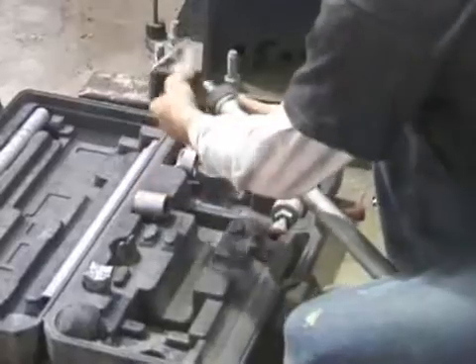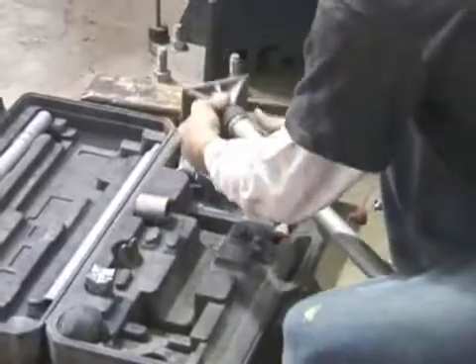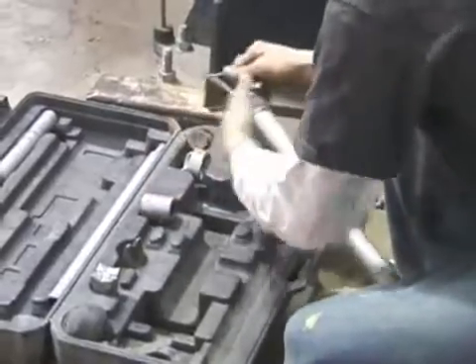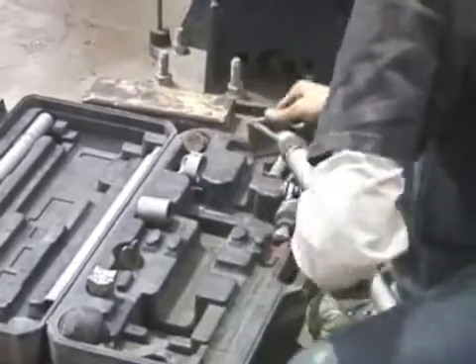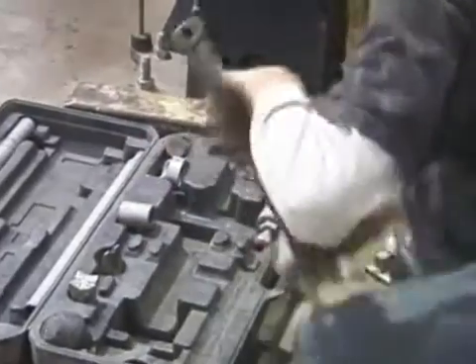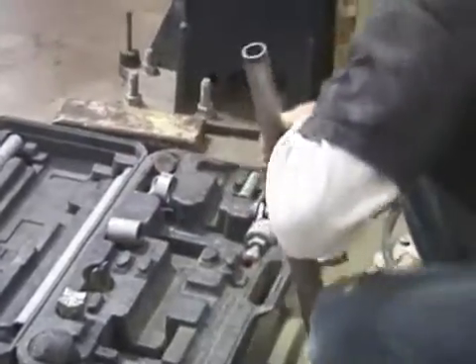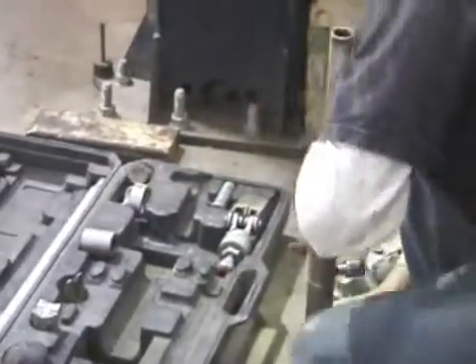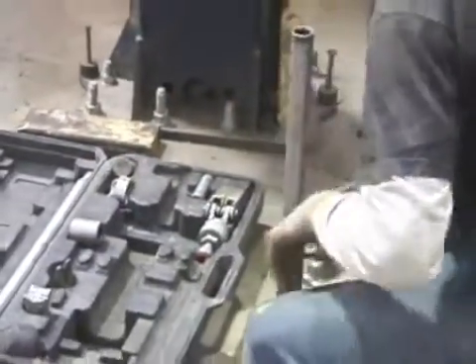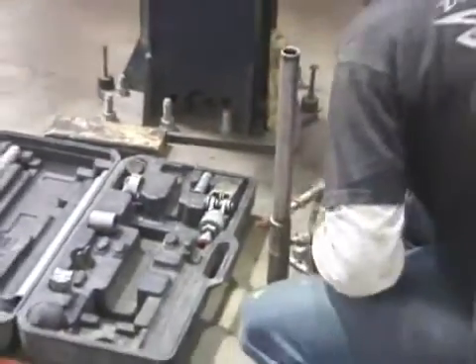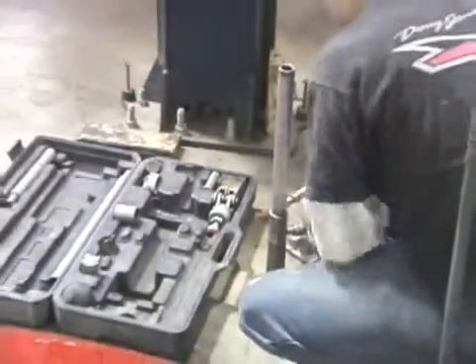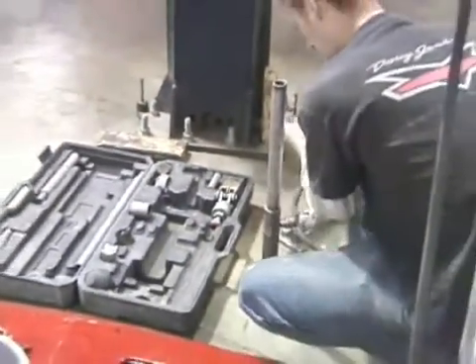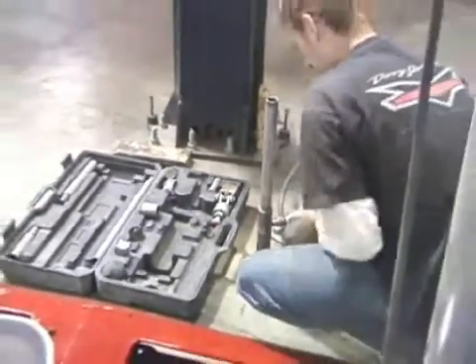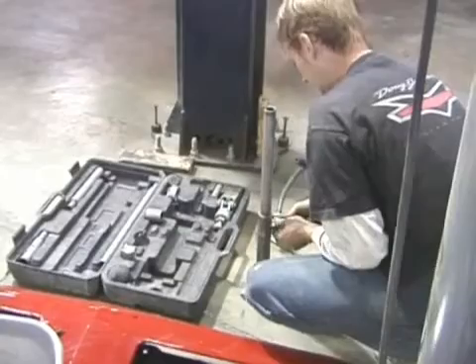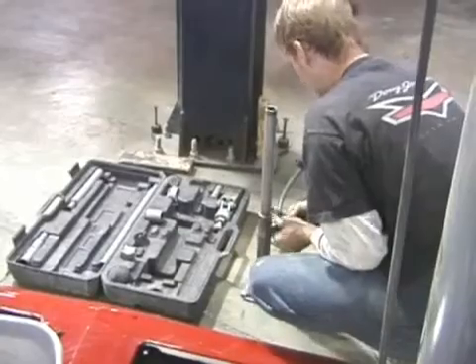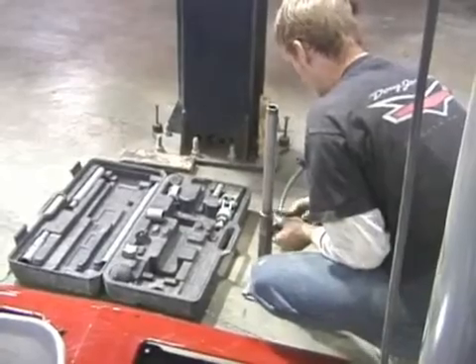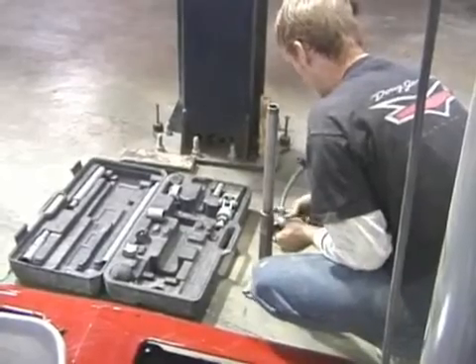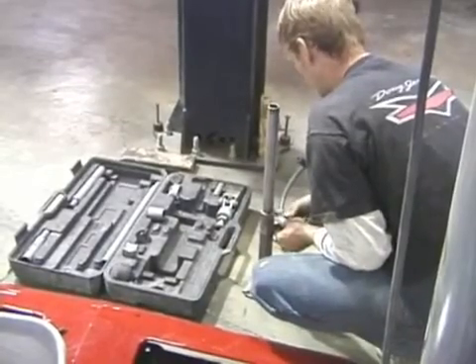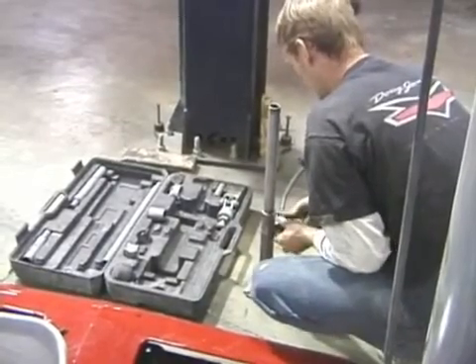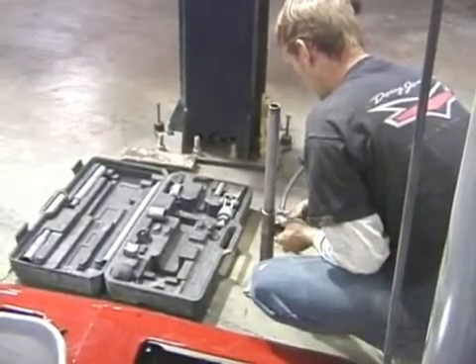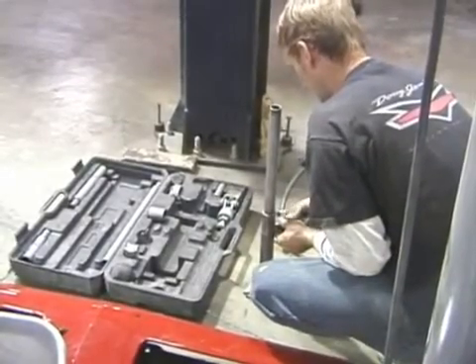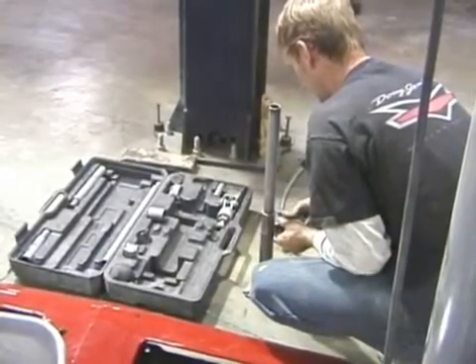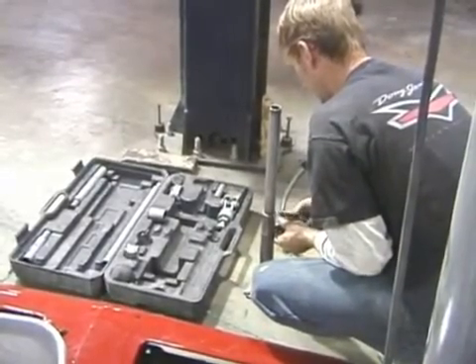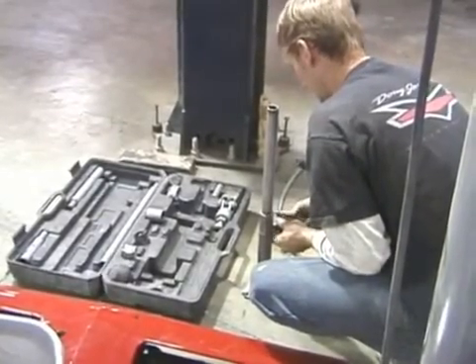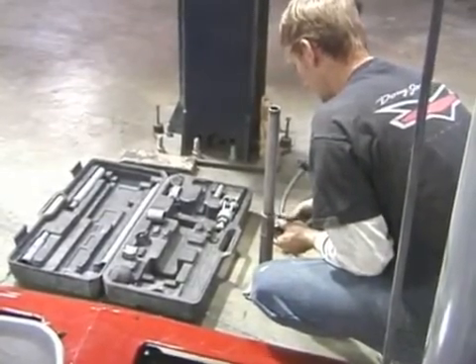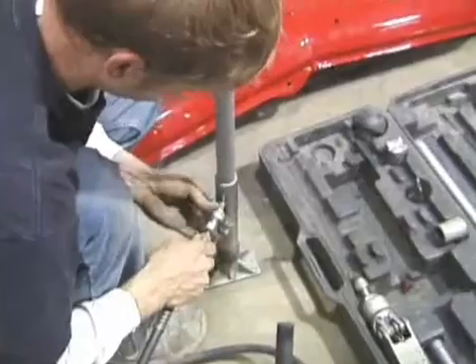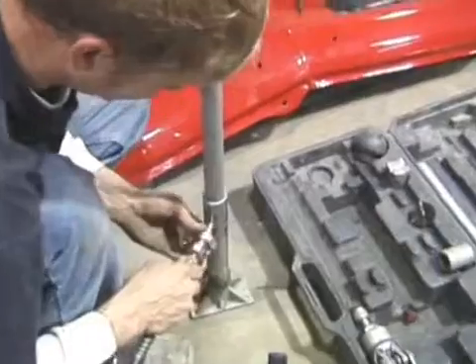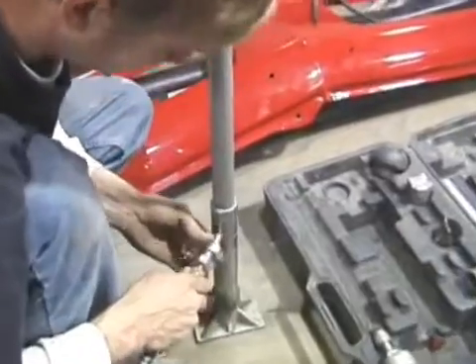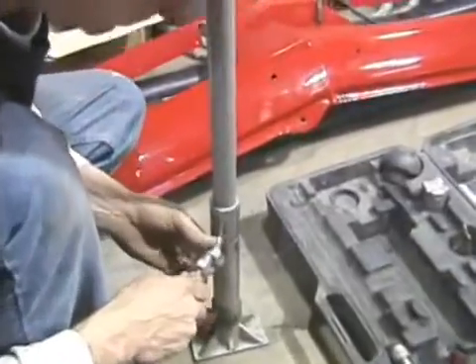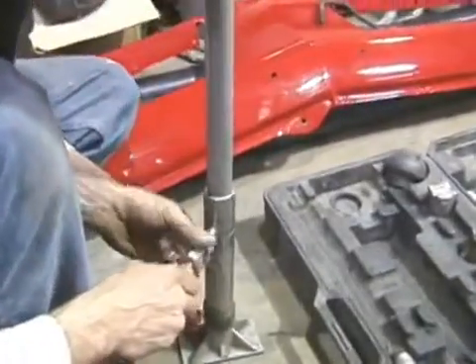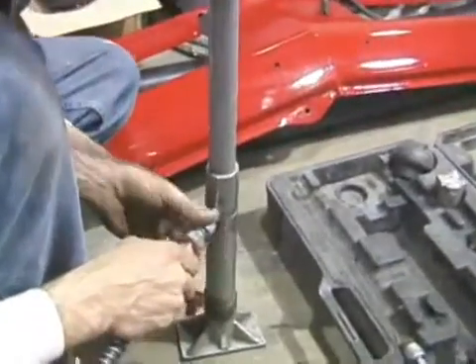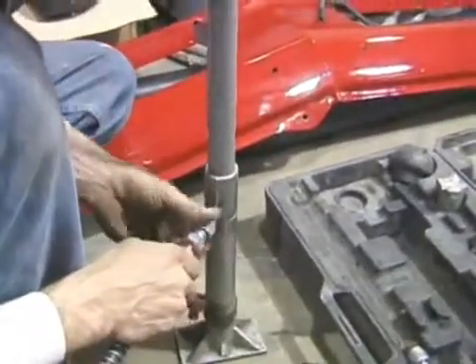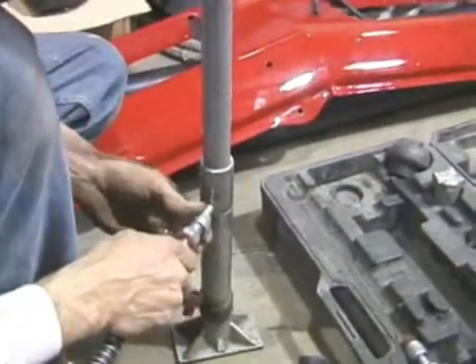The next tool that Alex is using is called a porta power. He's going to use this jack assembly to hold the fuel tank support braces in the trunk exactly where he wants them.